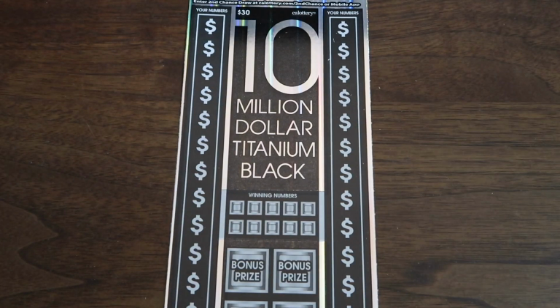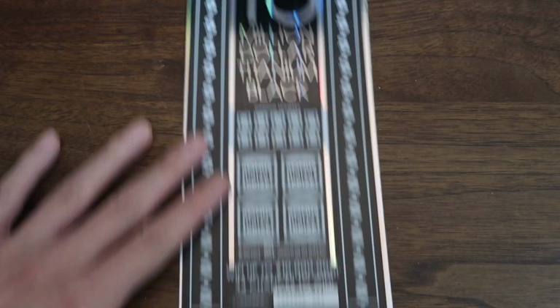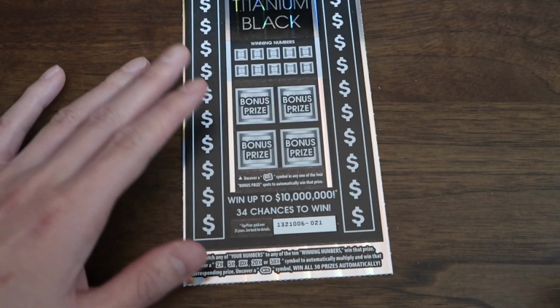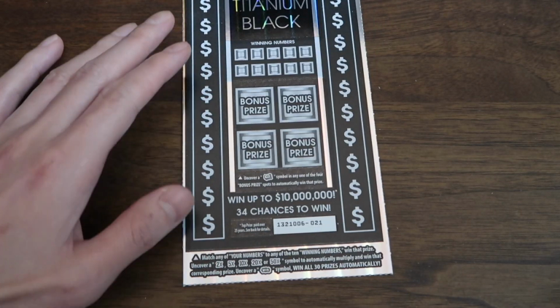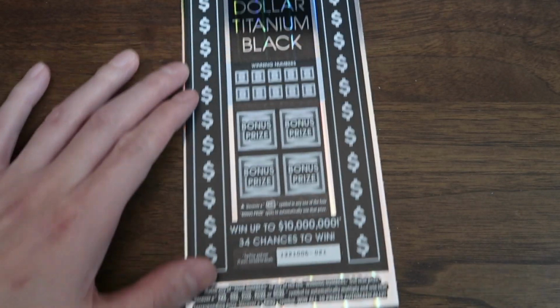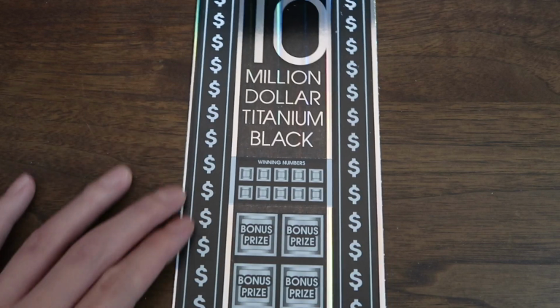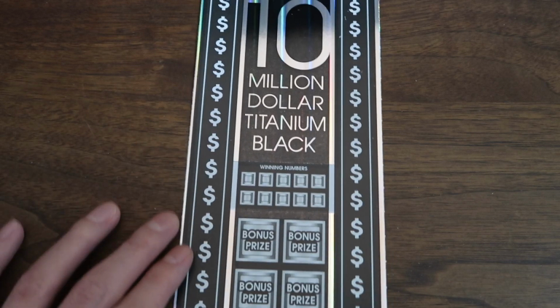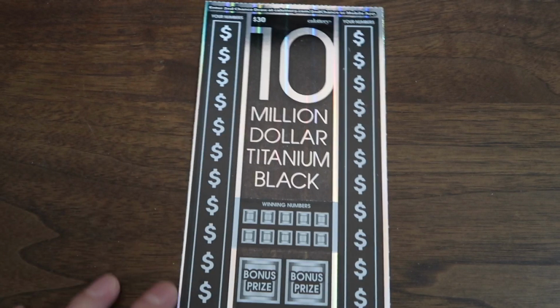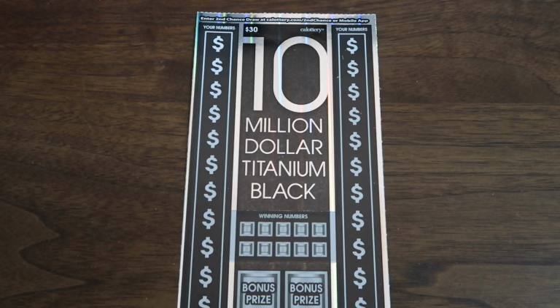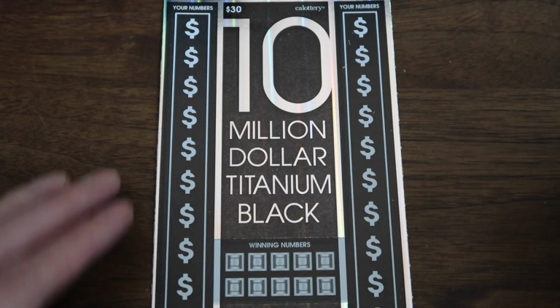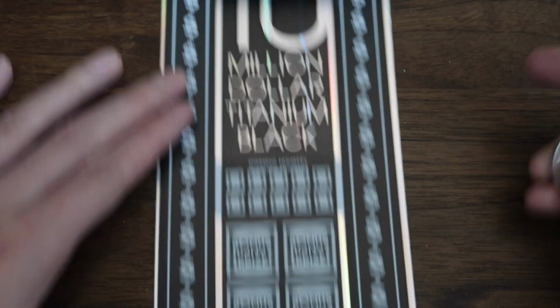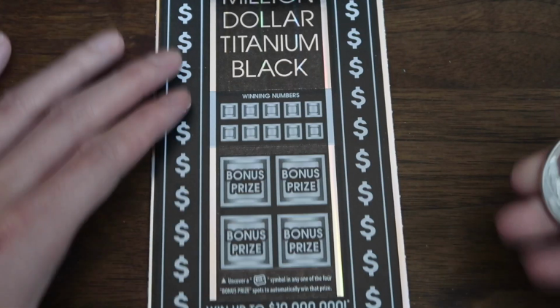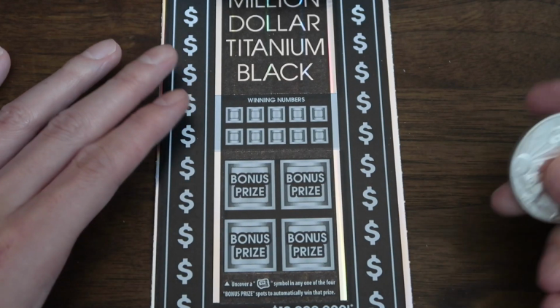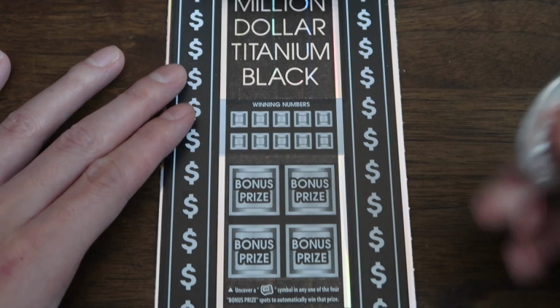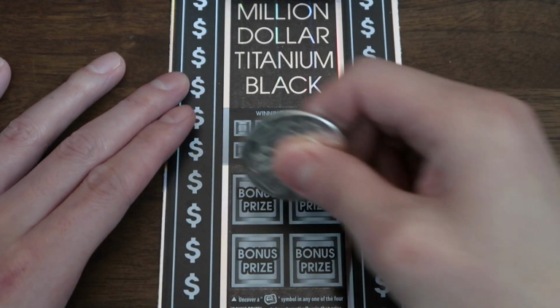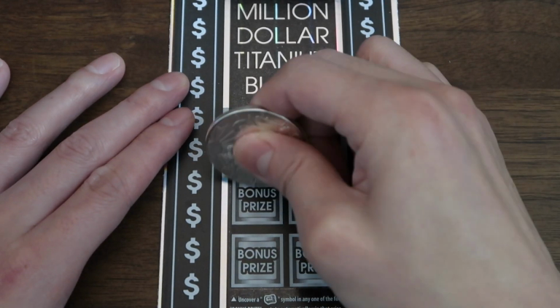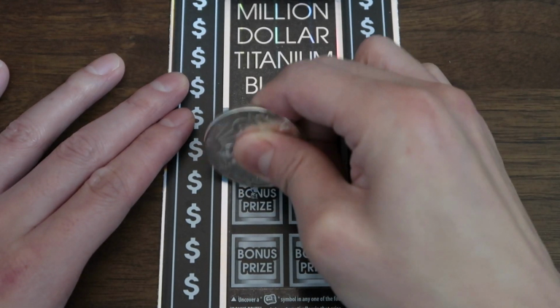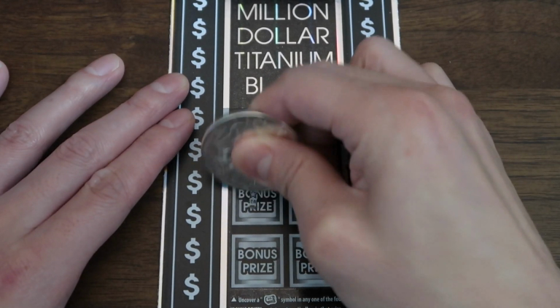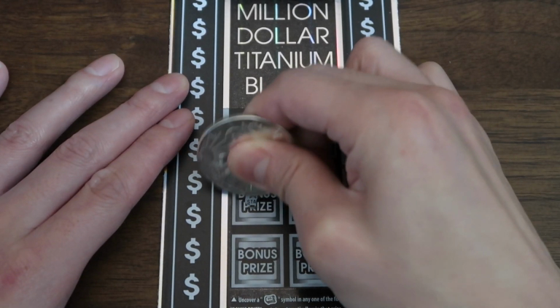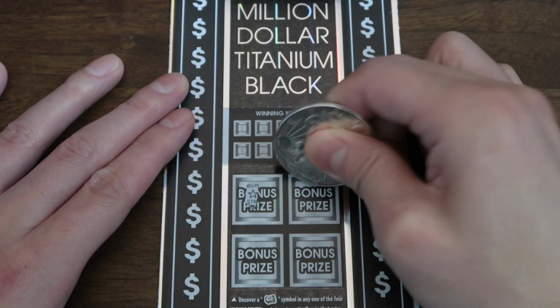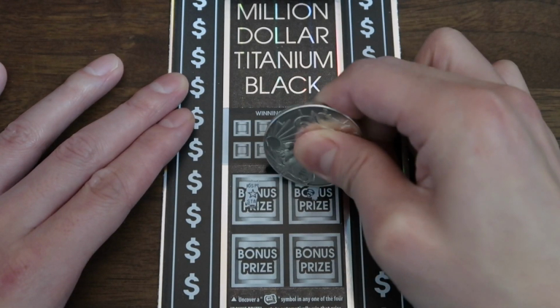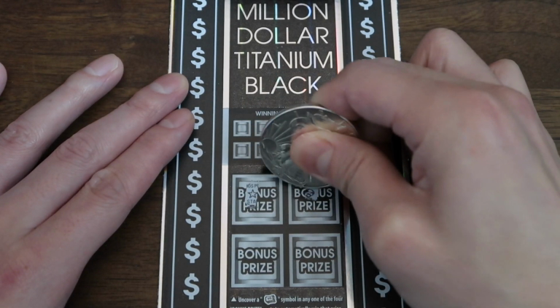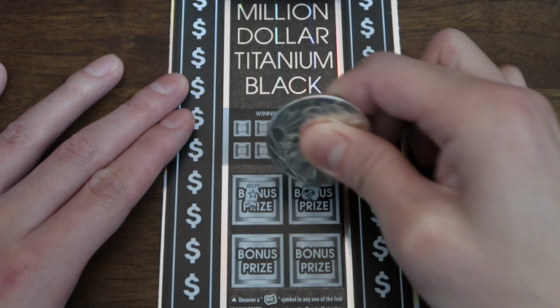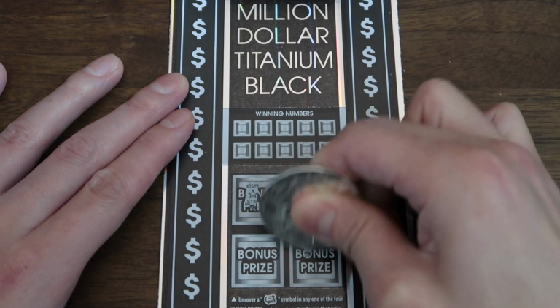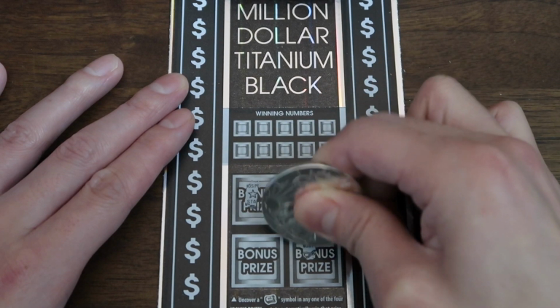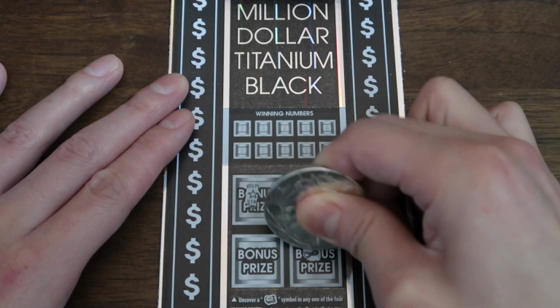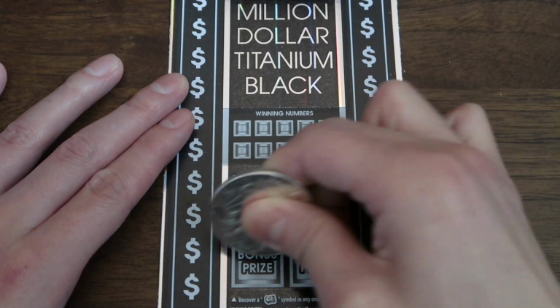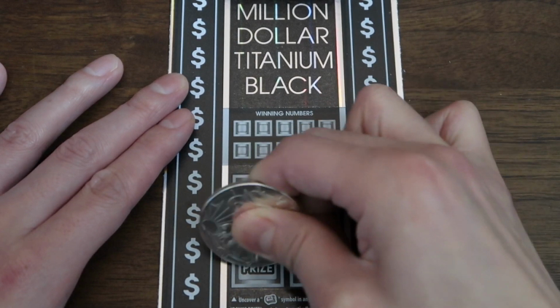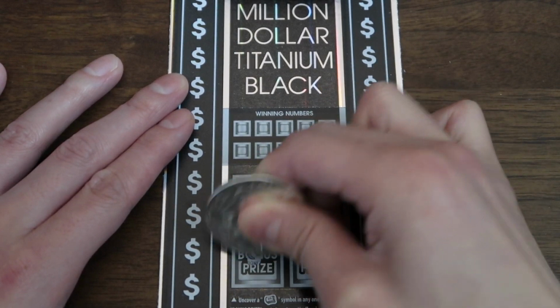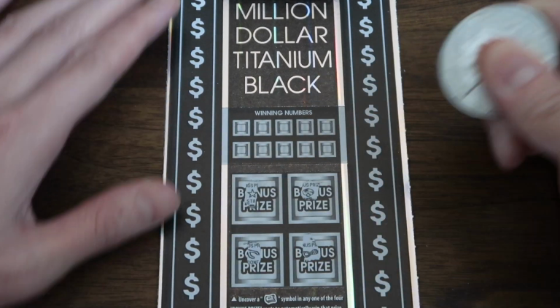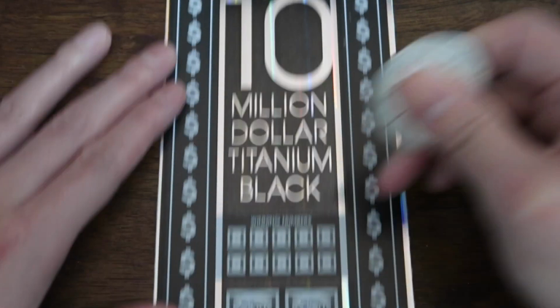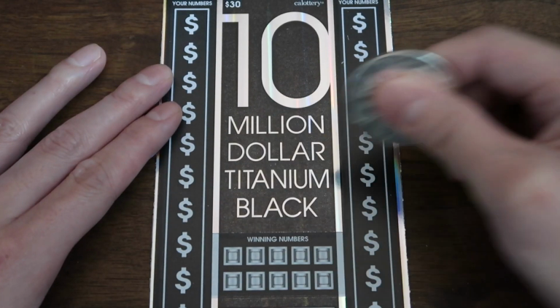Alright, first ticket, ticket 021, zooming in. We're gonna play this quickly. Roll of cash symbol here to win — roll of cash. No roll of cash.